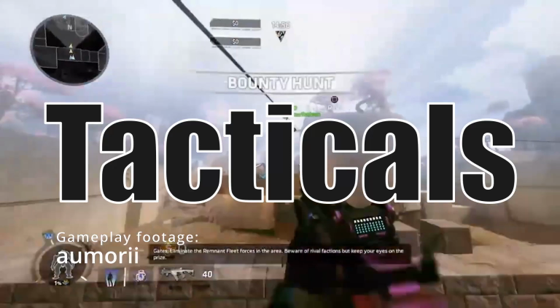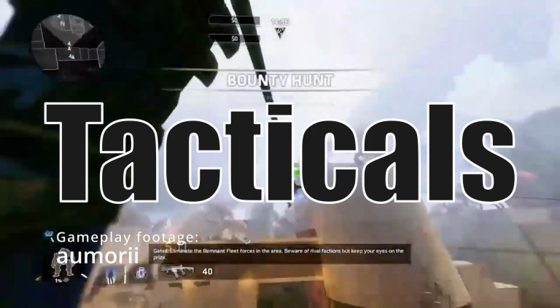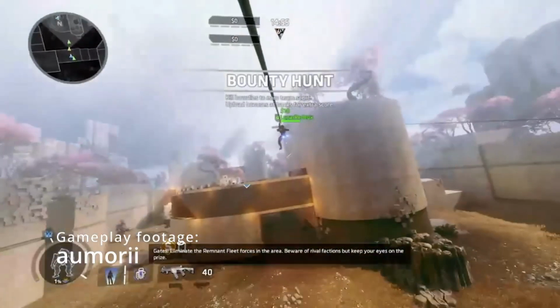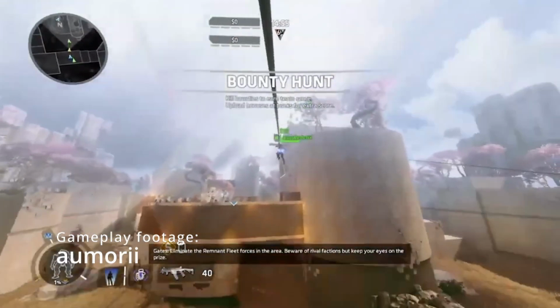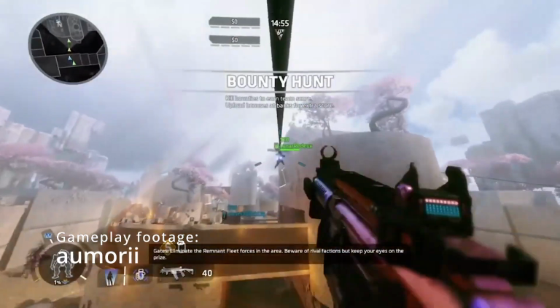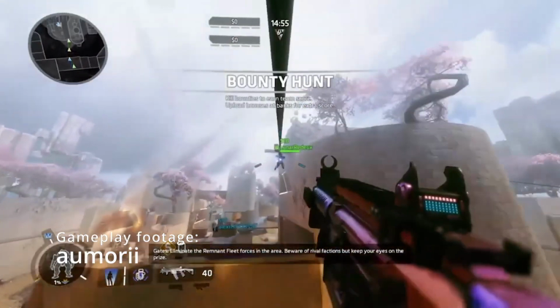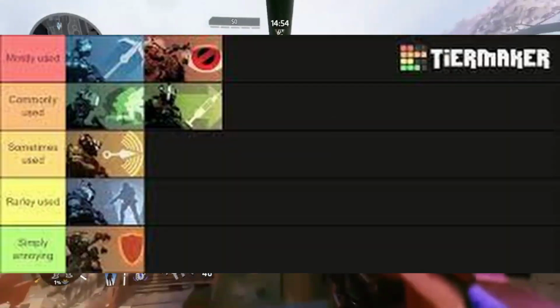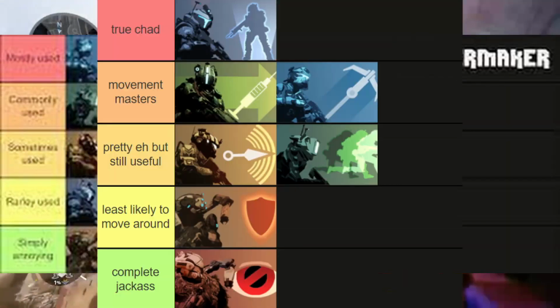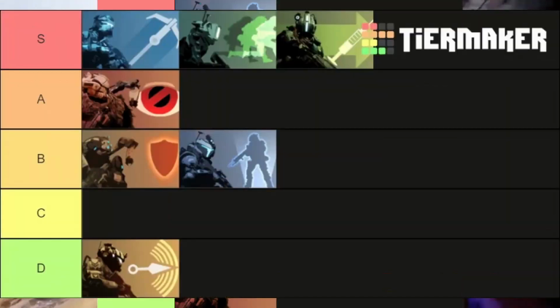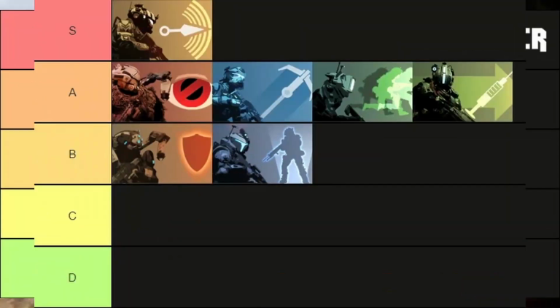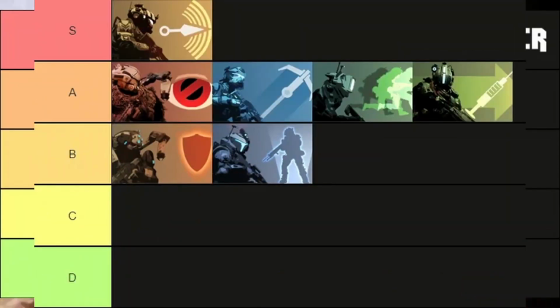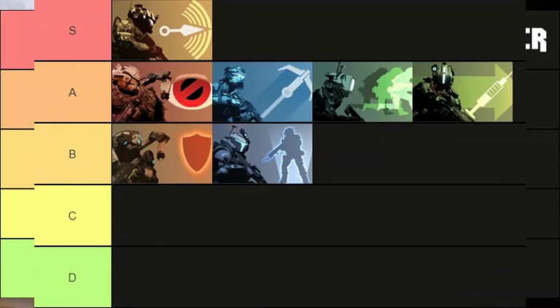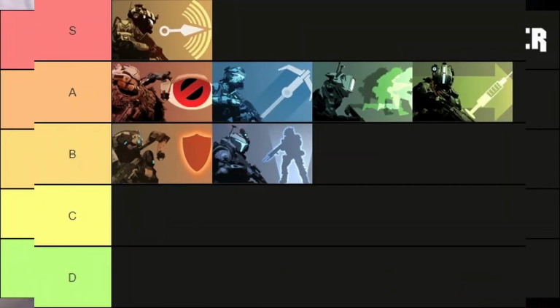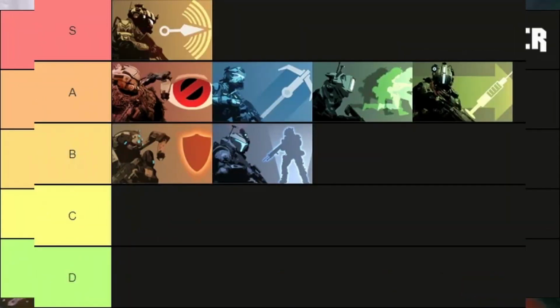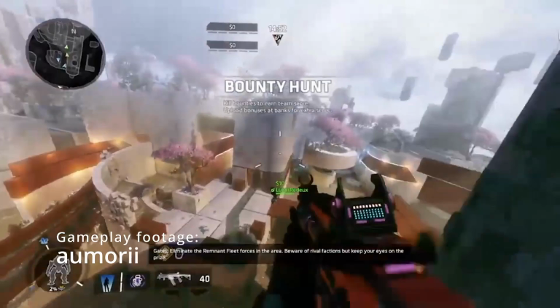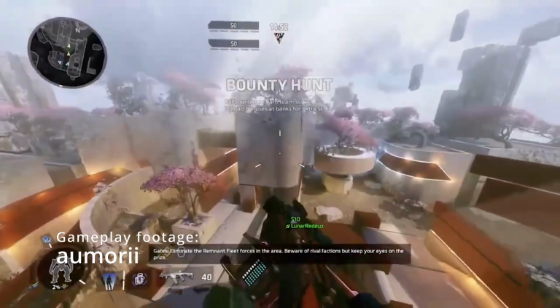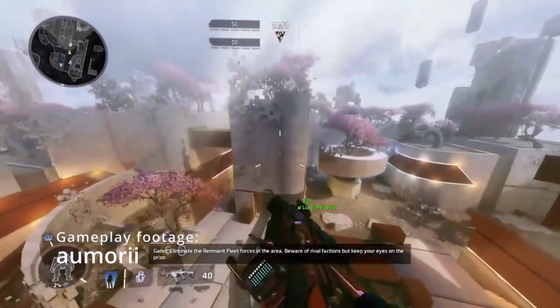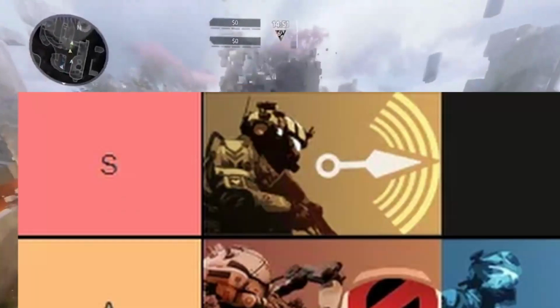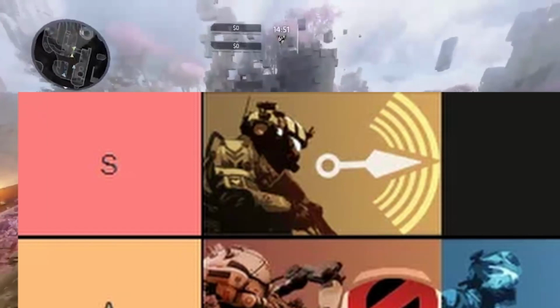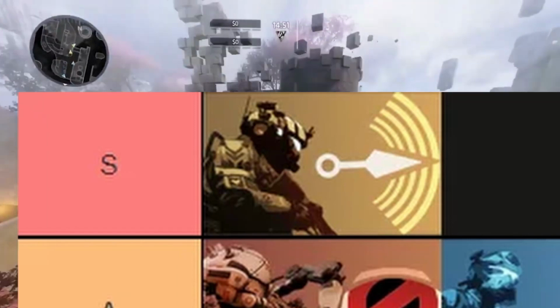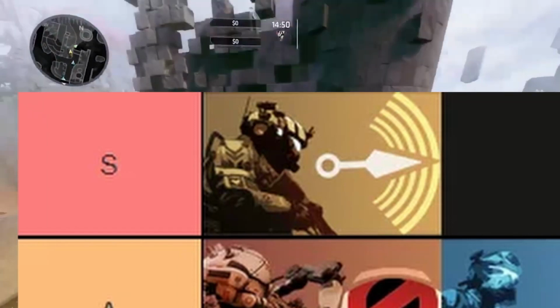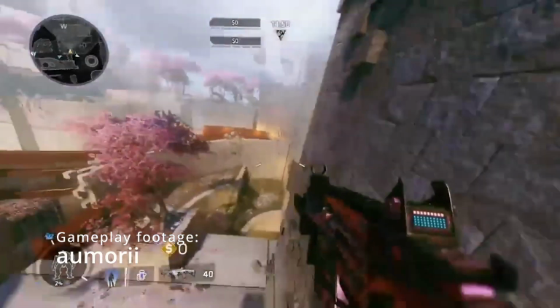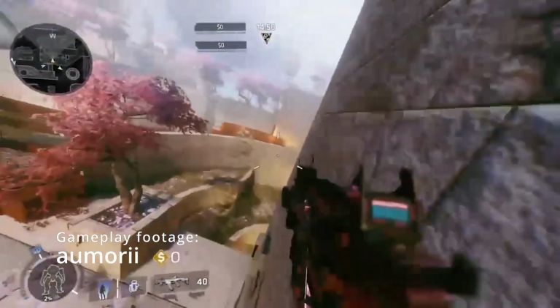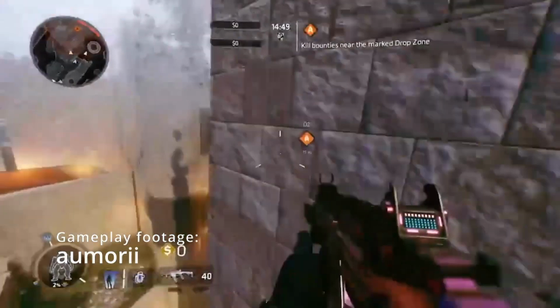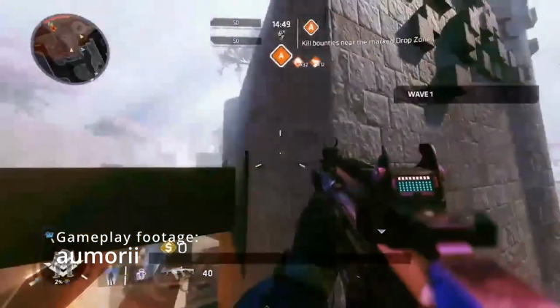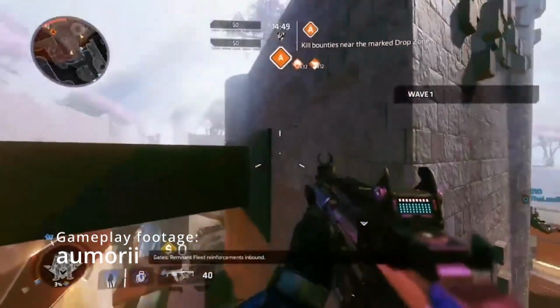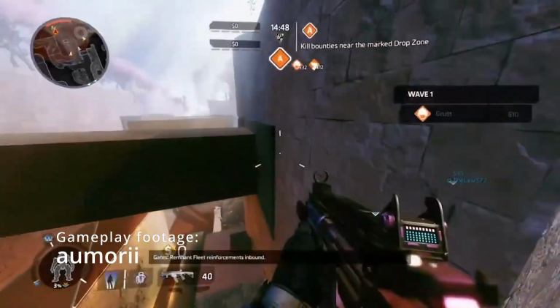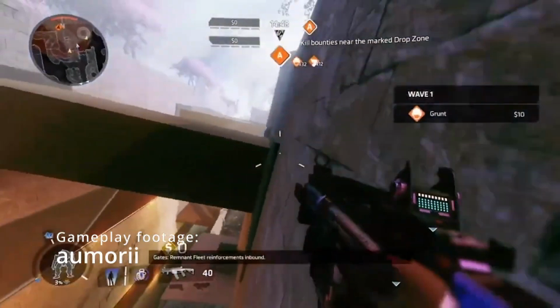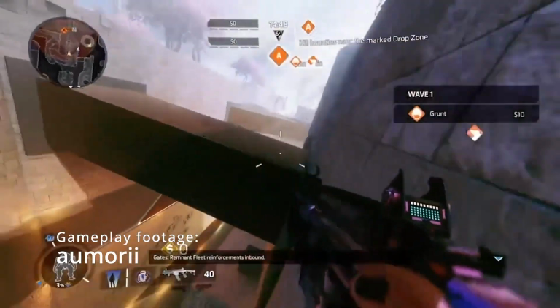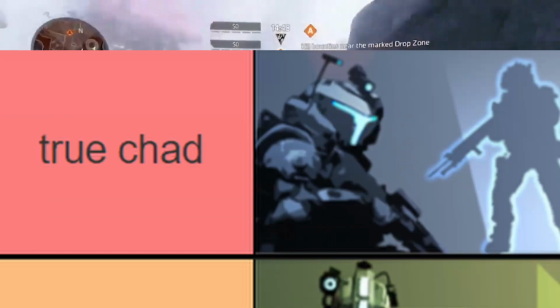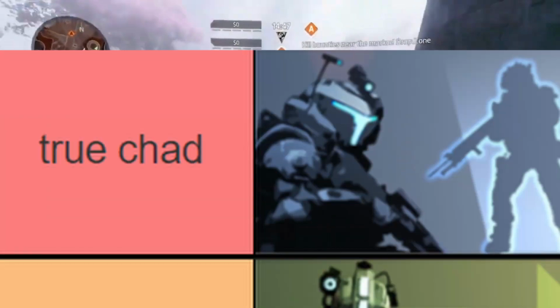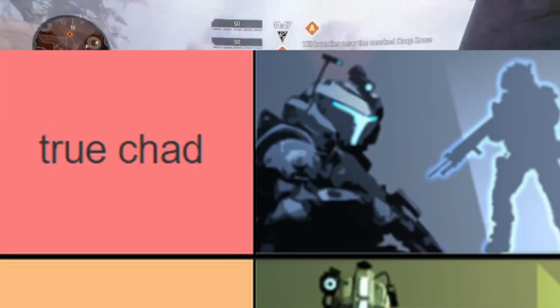Tacticals — oh, how many tier lists were made on this theme, and everybody seems to agree on what are the best abilities. But I am here to say that the truly best ability is Hollow.